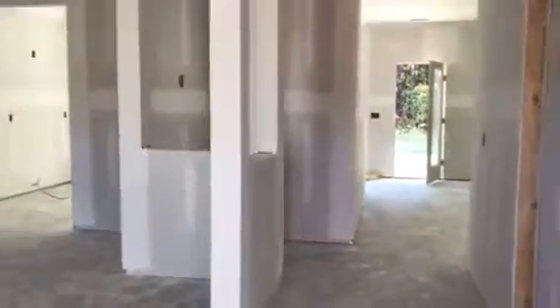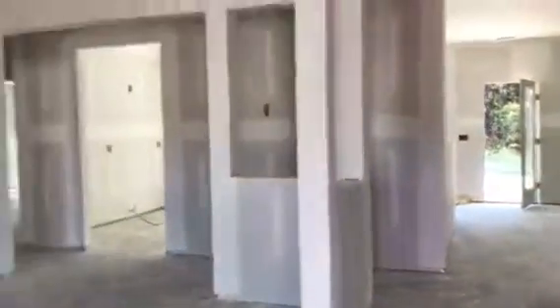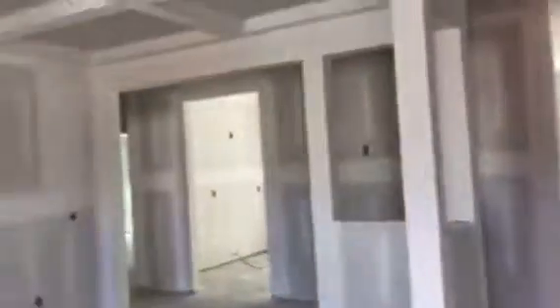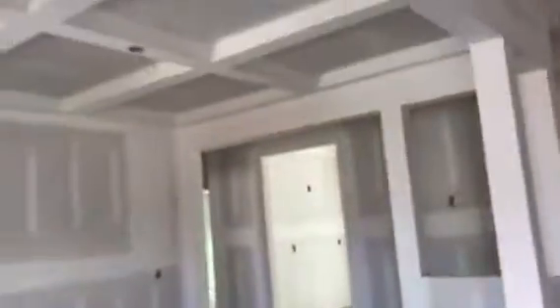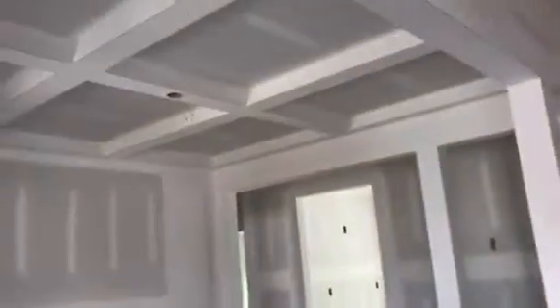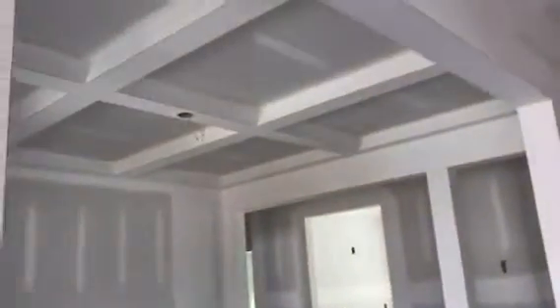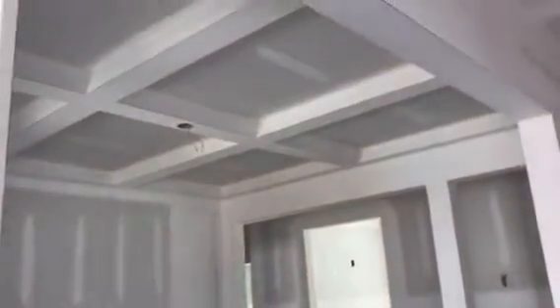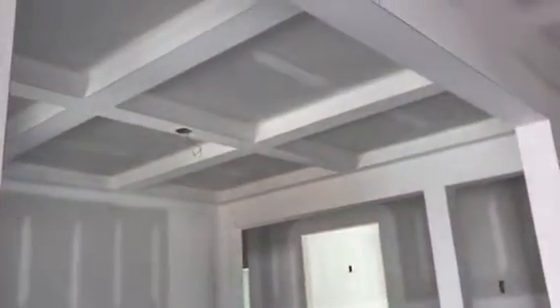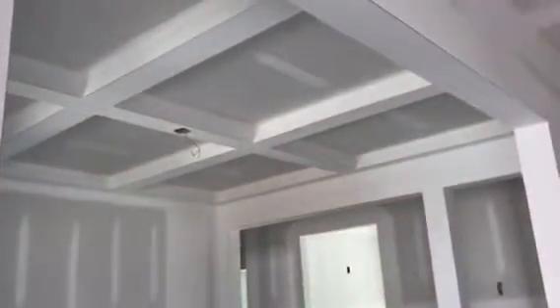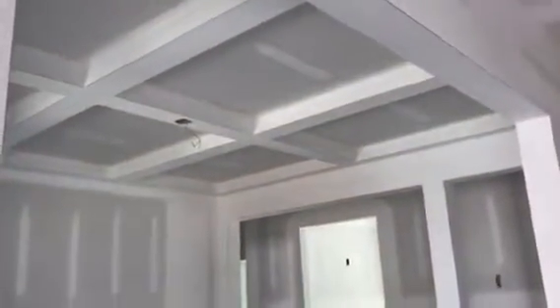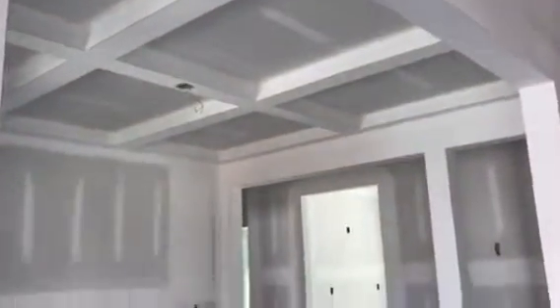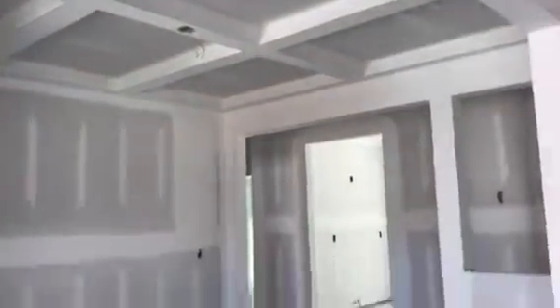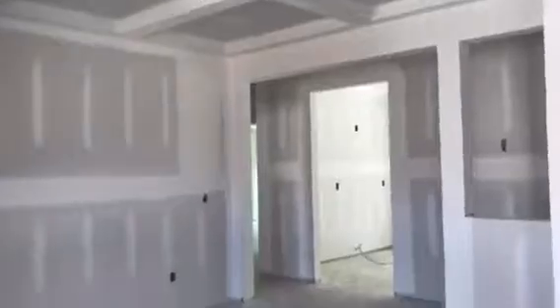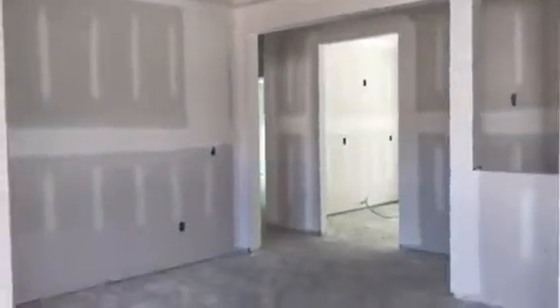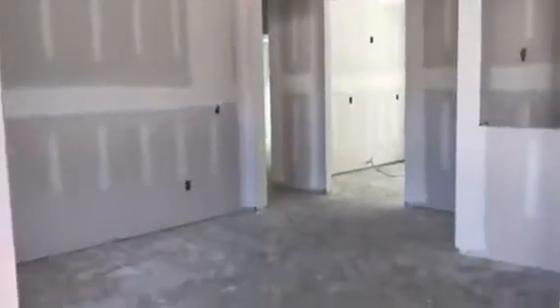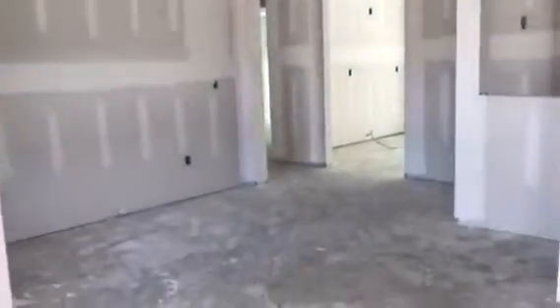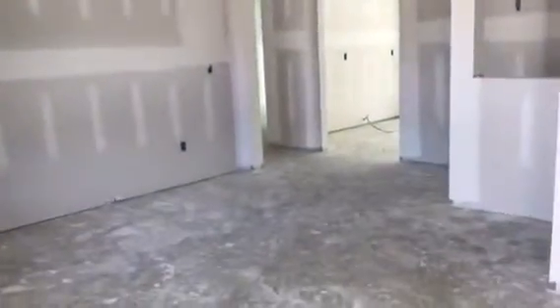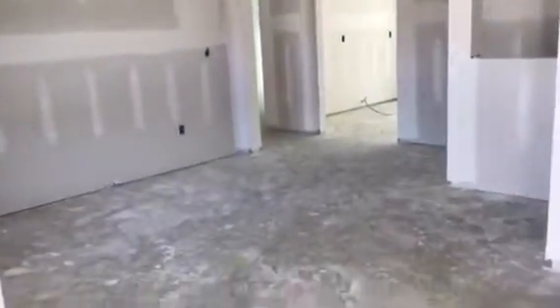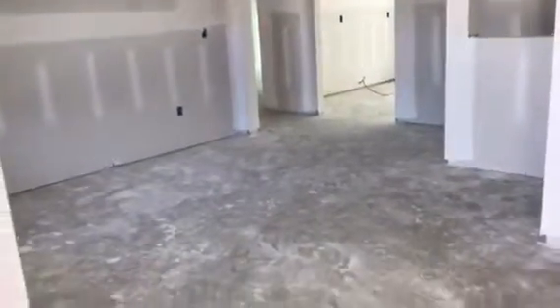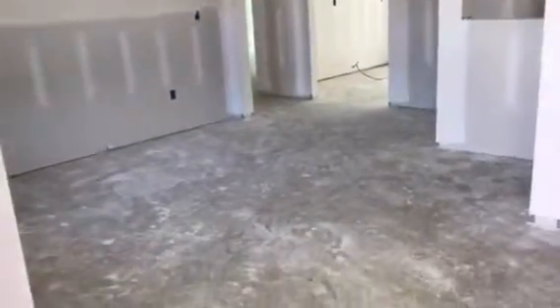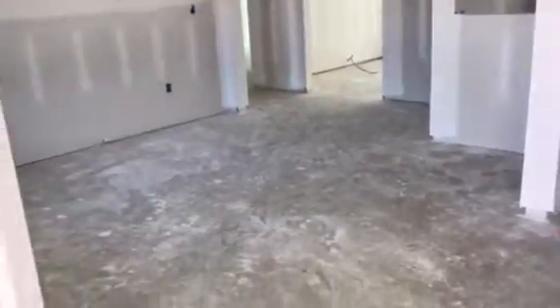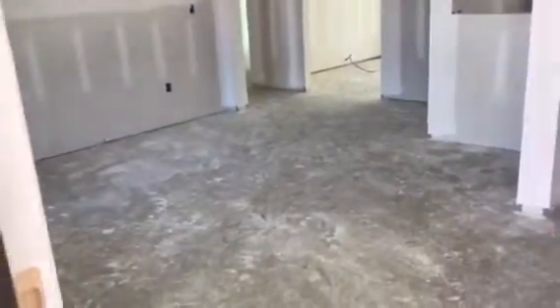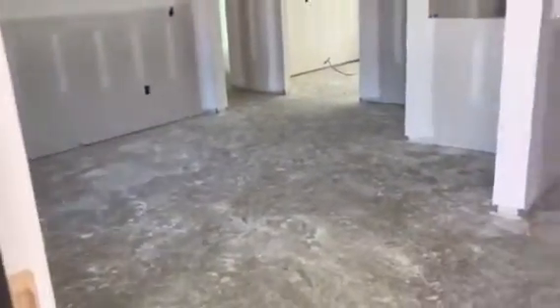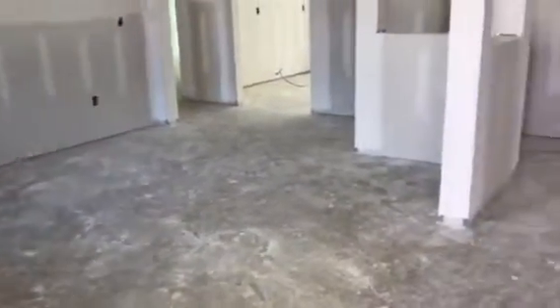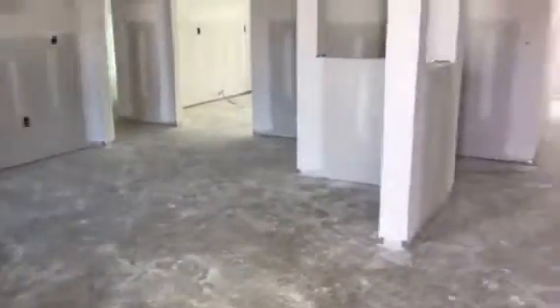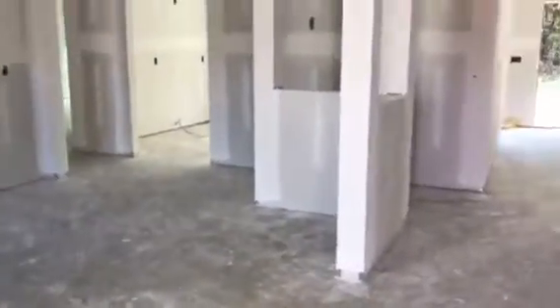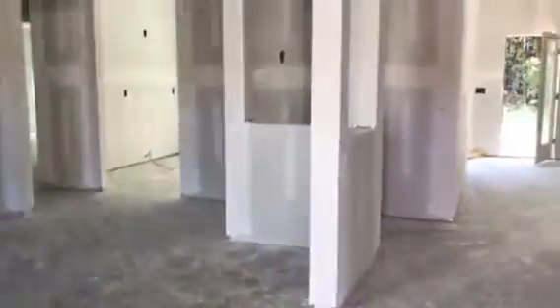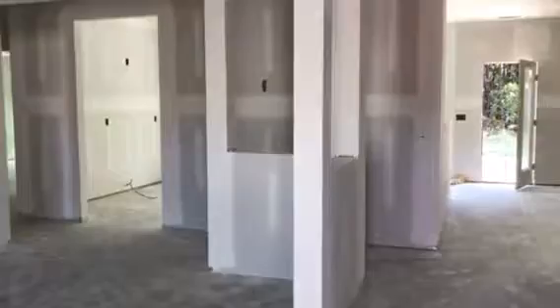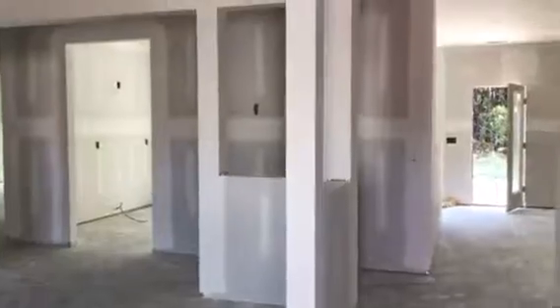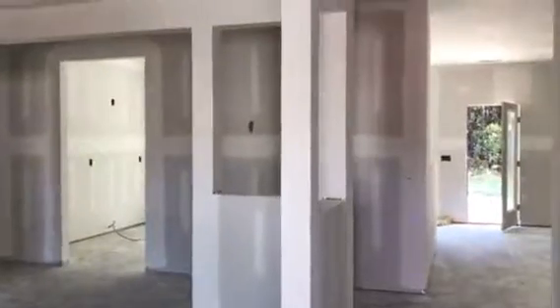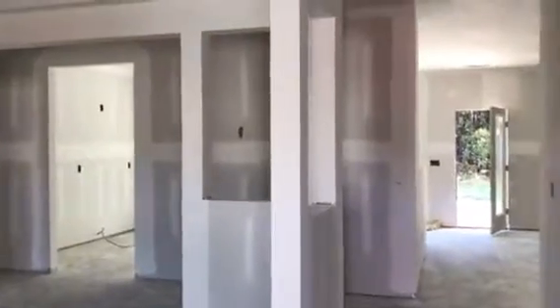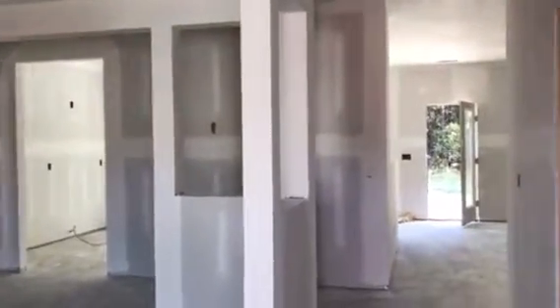And look at your ceiling here — that's so pretty. So this will be the dining room again. It's a nice size dining room. Look at those little cutouts in the wall, those are so nice.